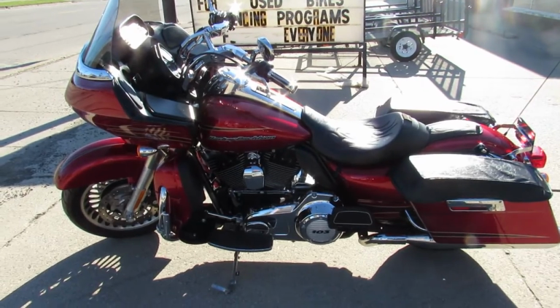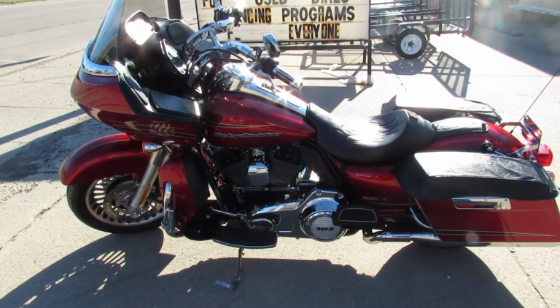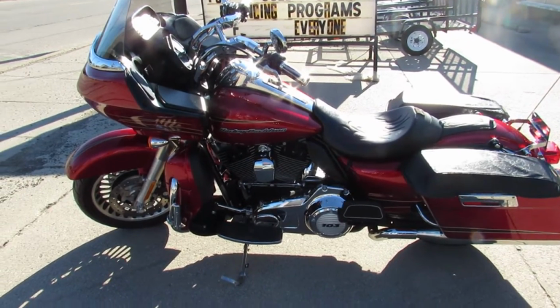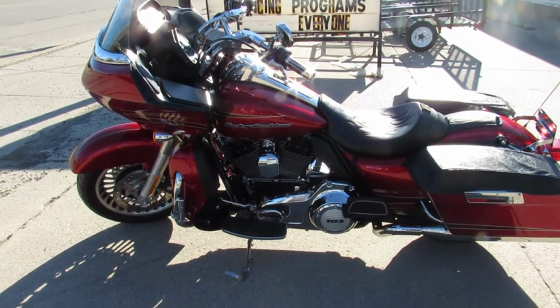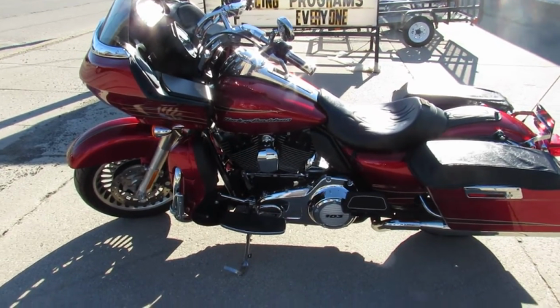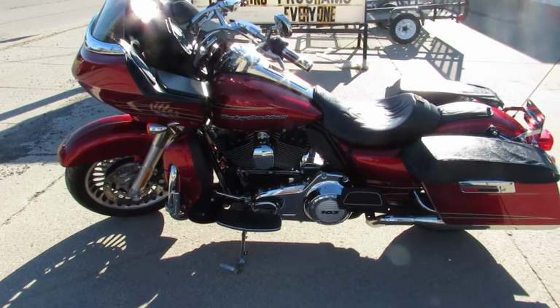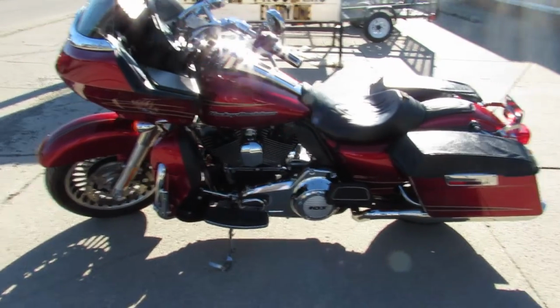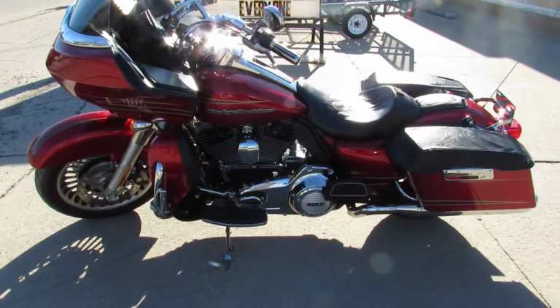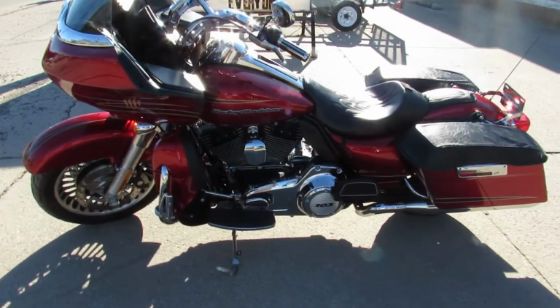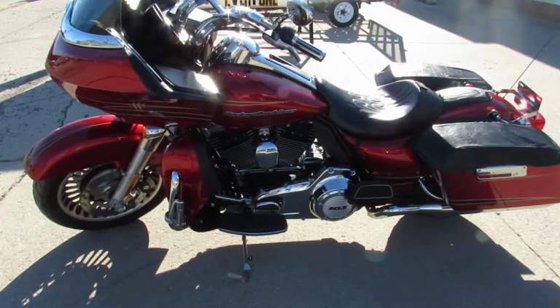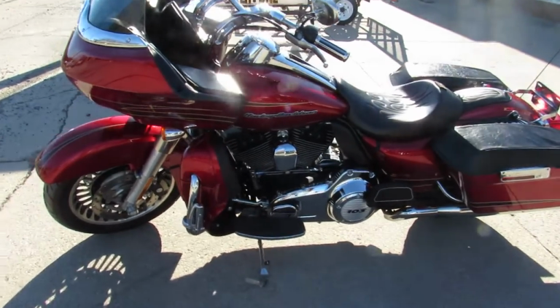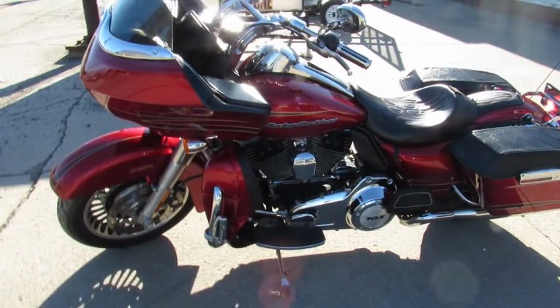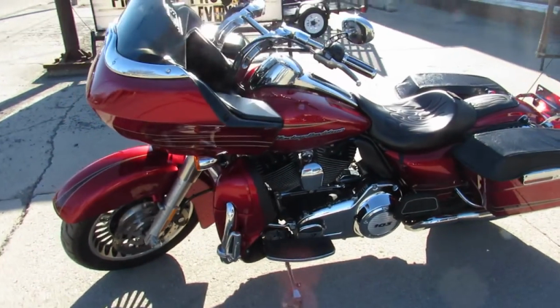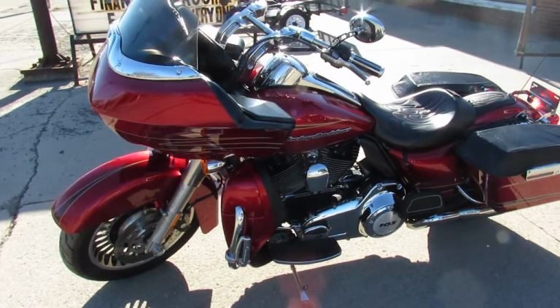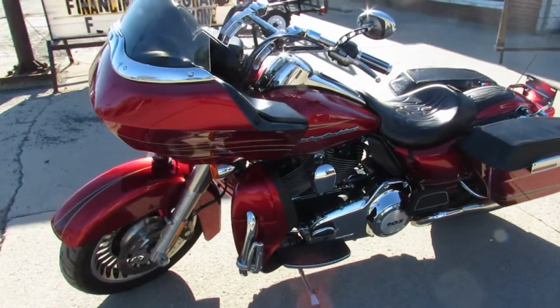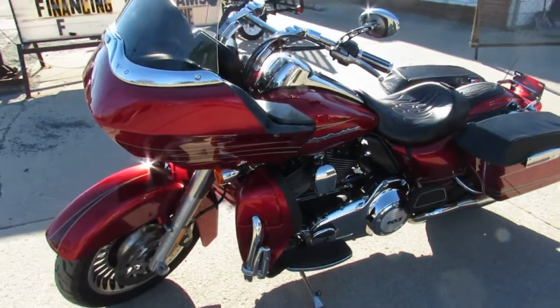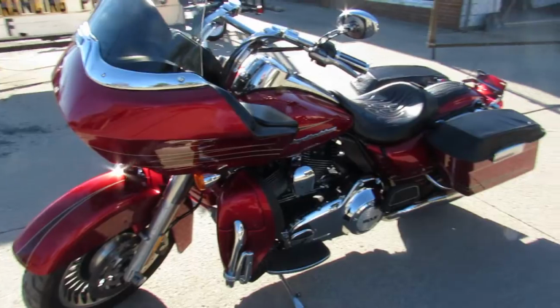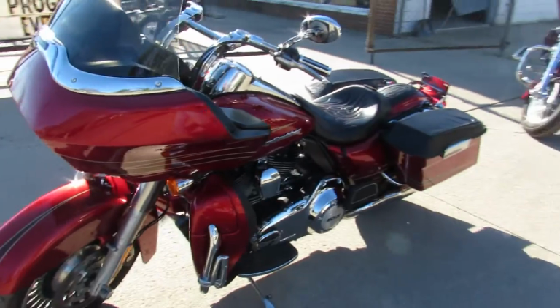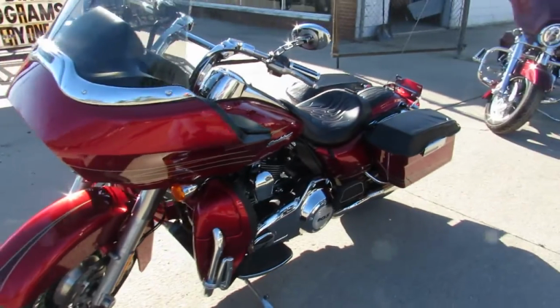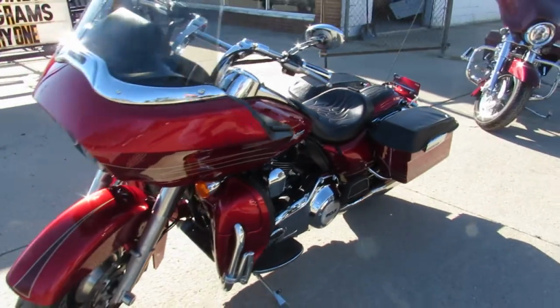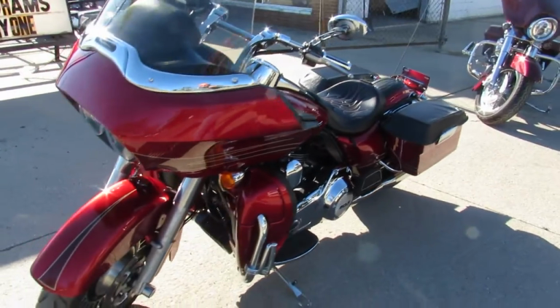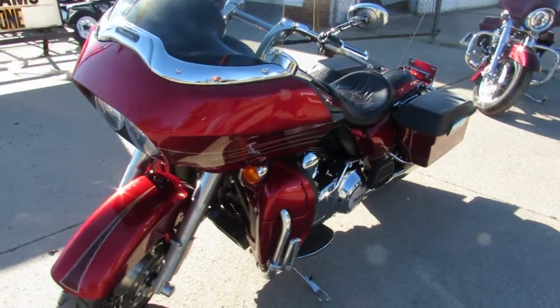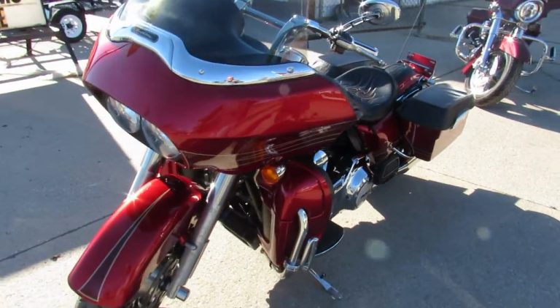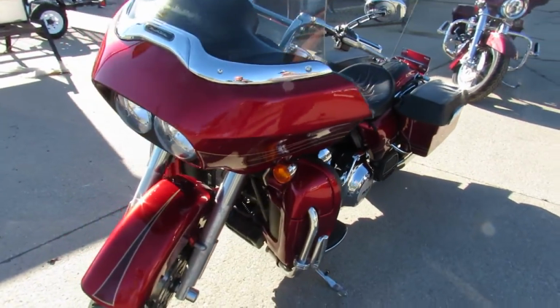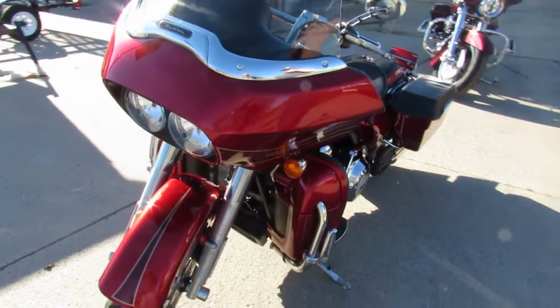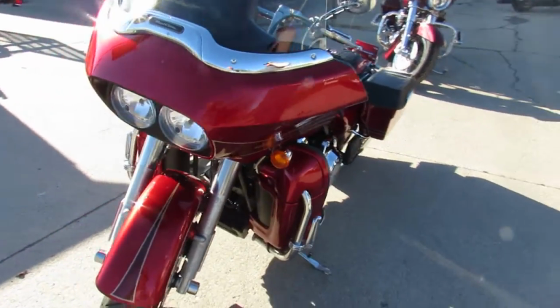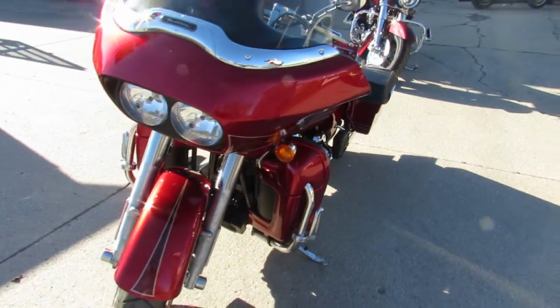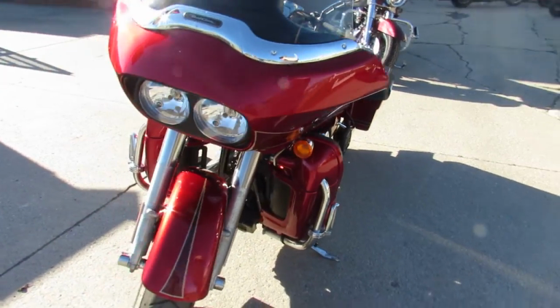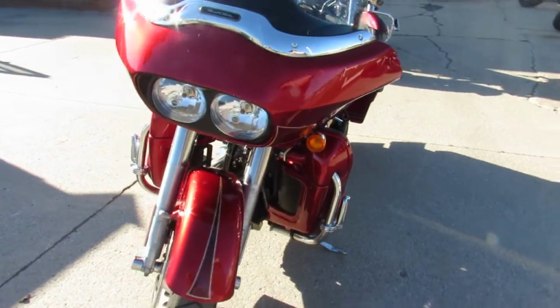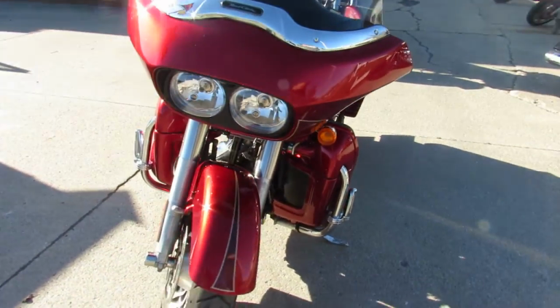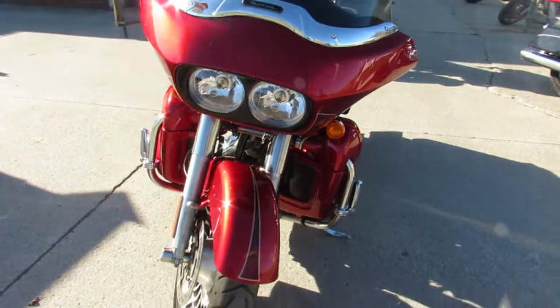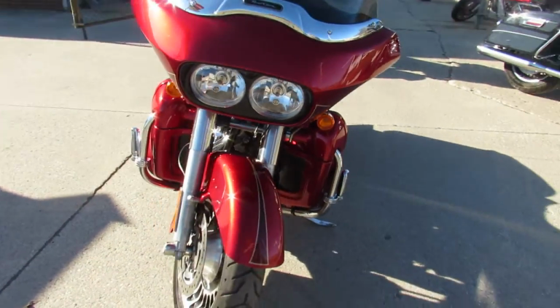Hey guys, ApprovalPowerSports.com here doing some videos on some Harley Davidsons we just got into the showroom. Over 300 pre-owned Harleys — whatever you're looking for, I'm sure we have it.